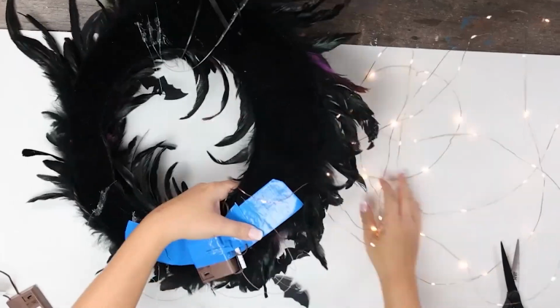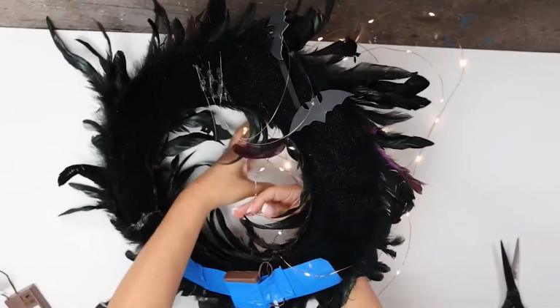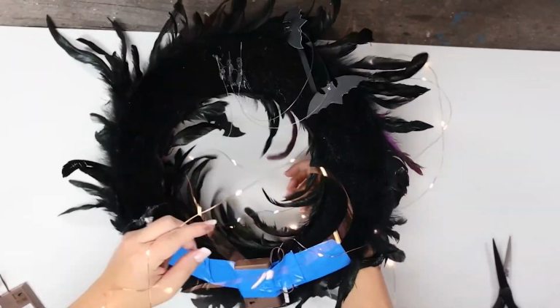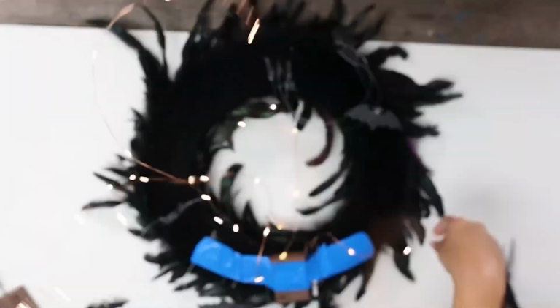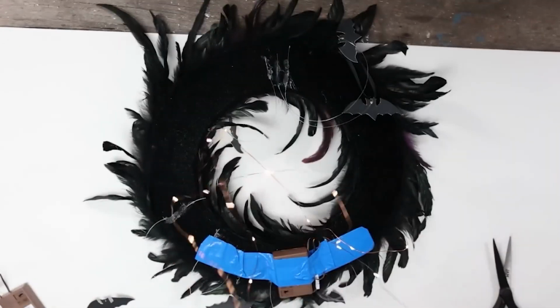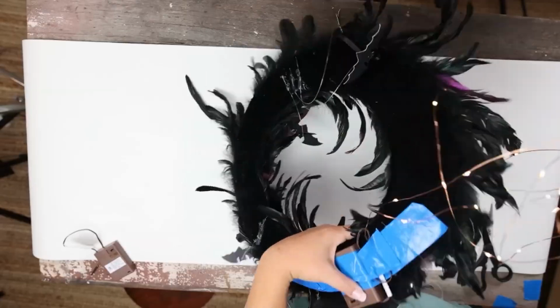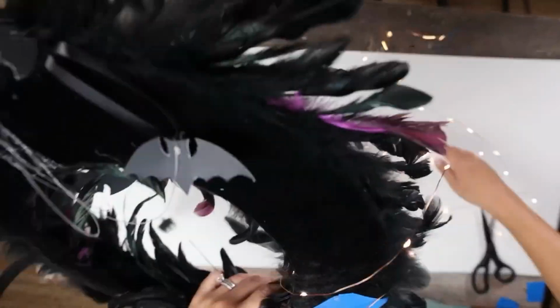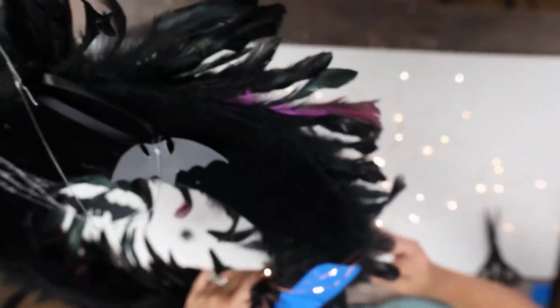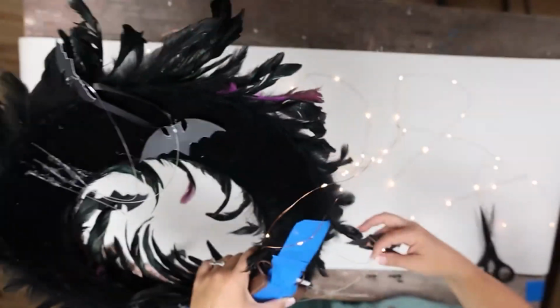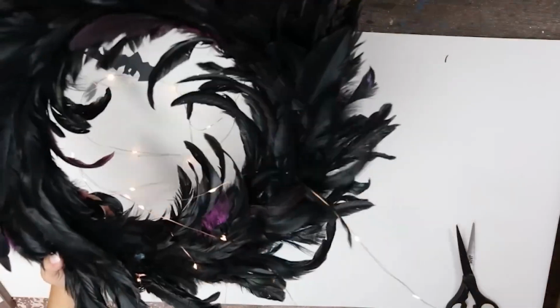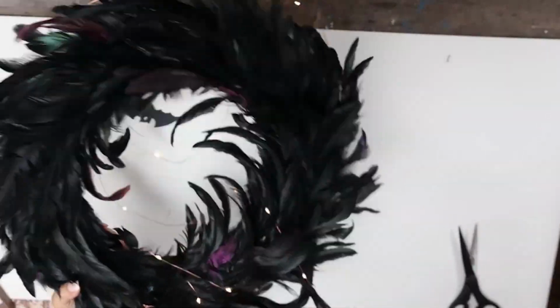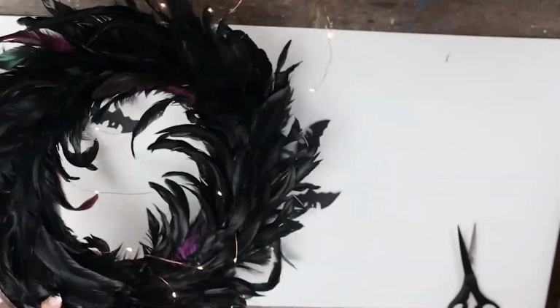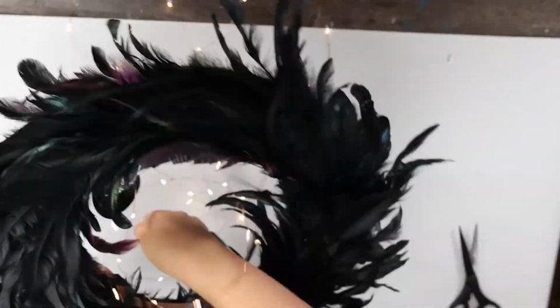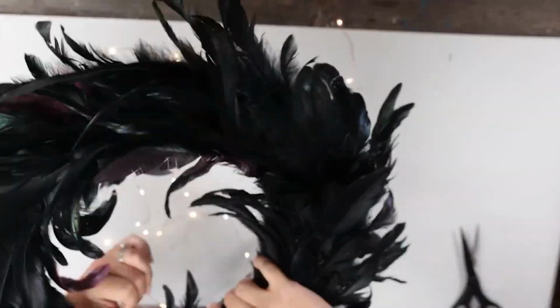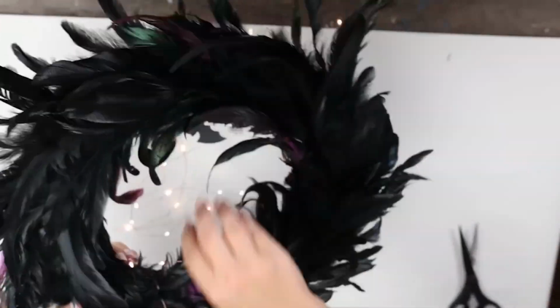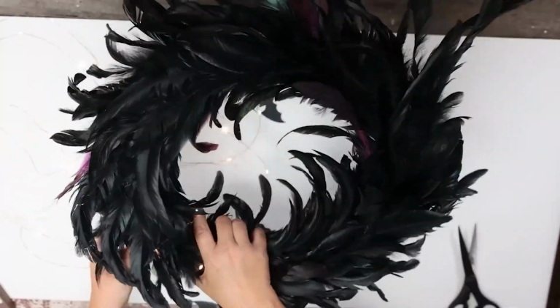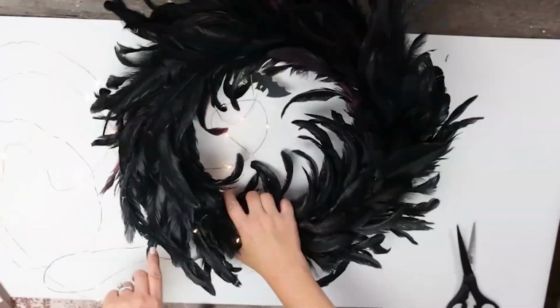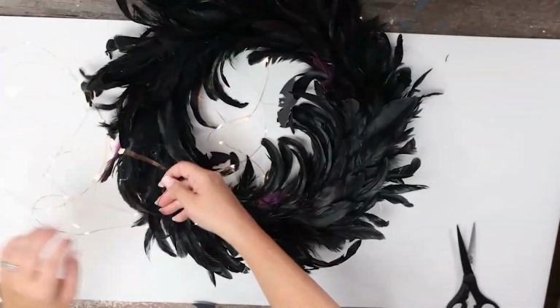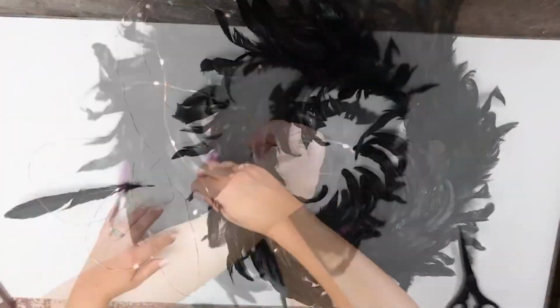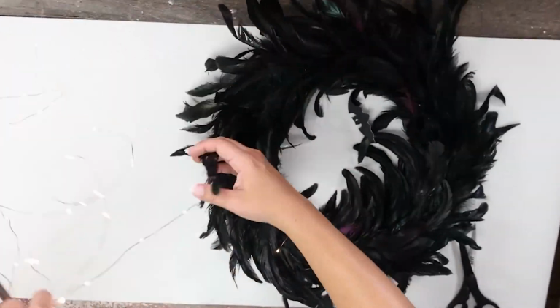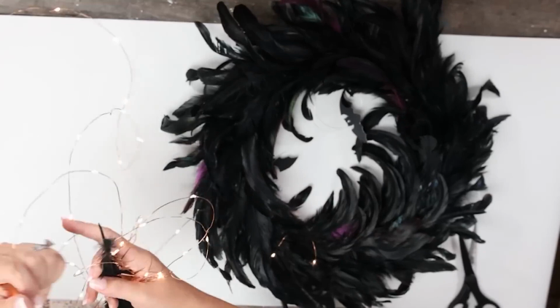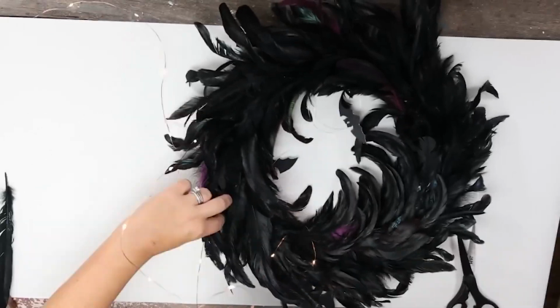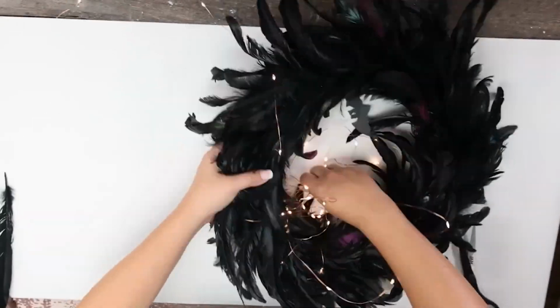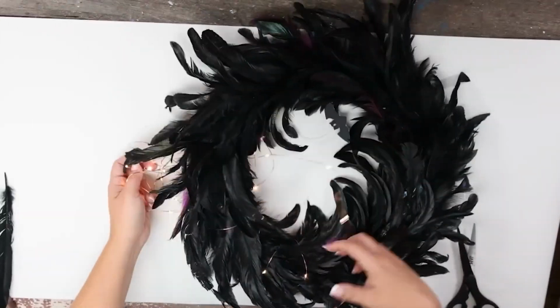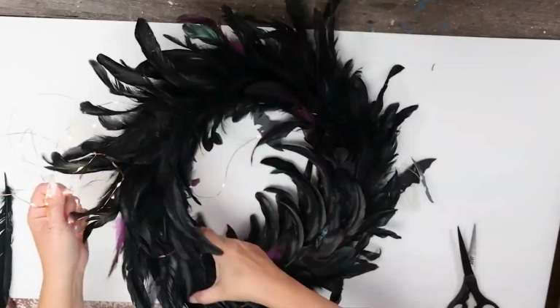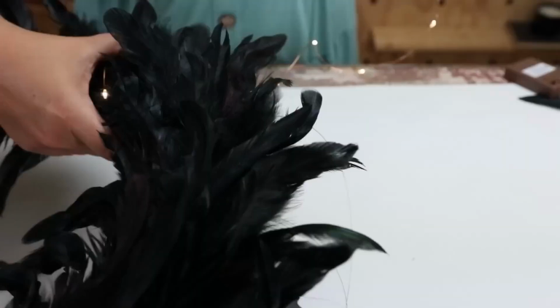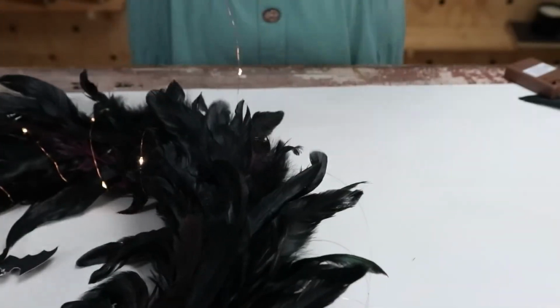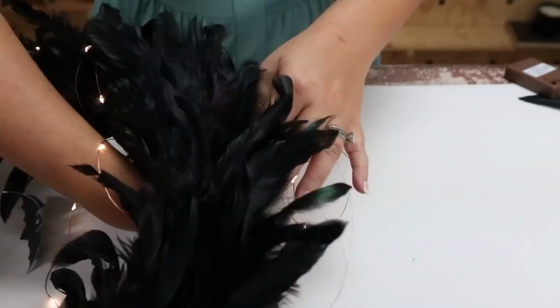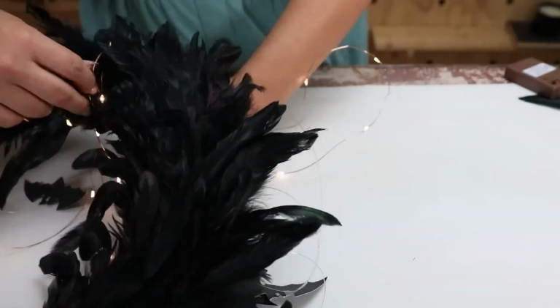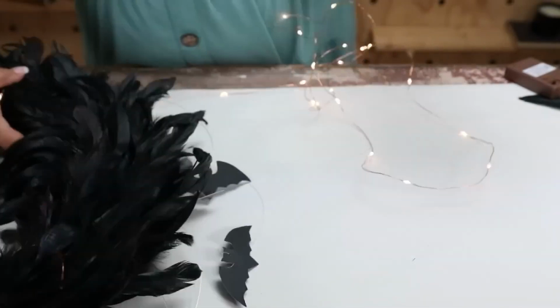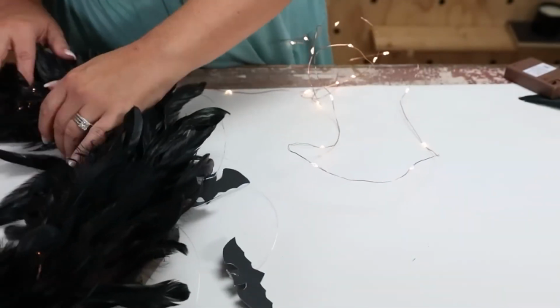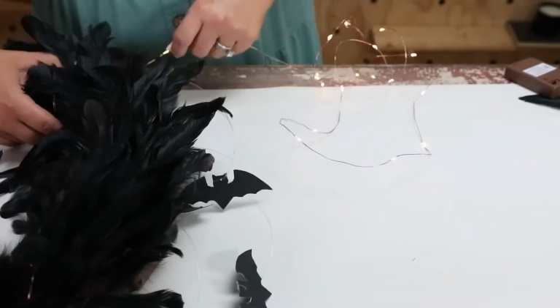I'm just going to simply wrap my fairy lights all the way around my wreath. One of the tips I have whenever you're putting on your fairy lights and wrapping is just pull out your feathers so that it looks a little bit more realistic and your lights are kind of set into your wreath.